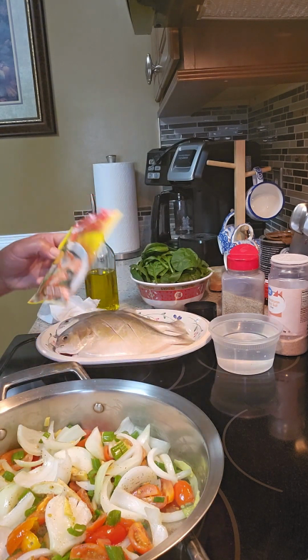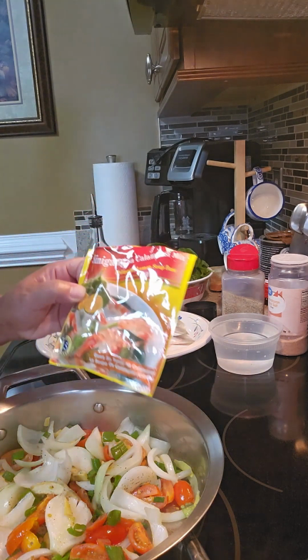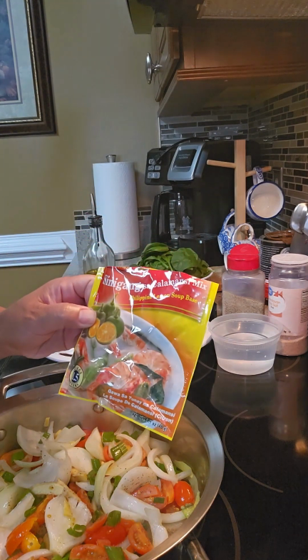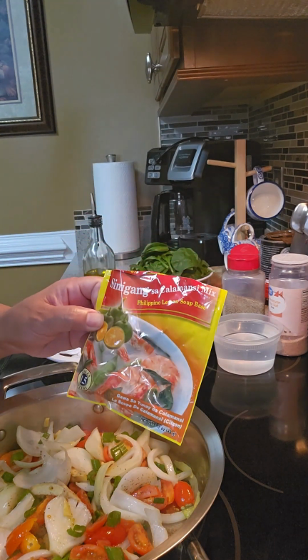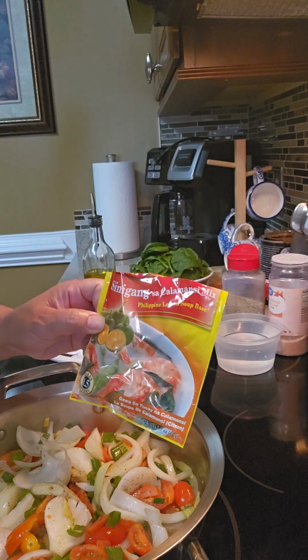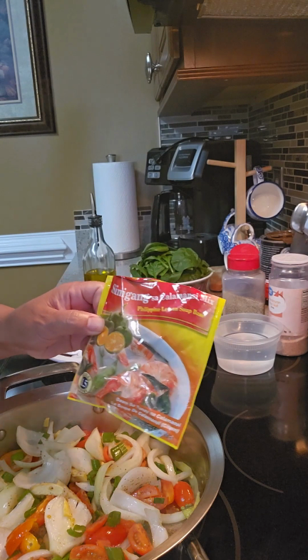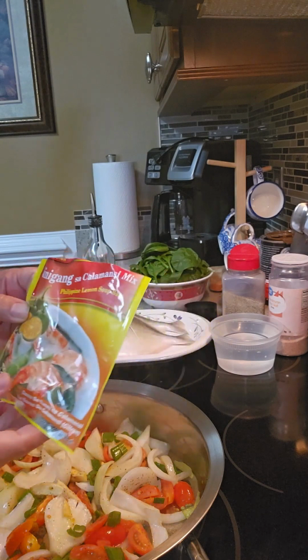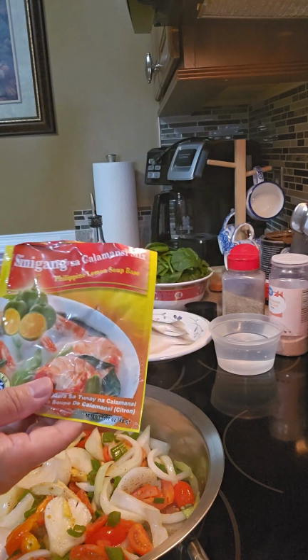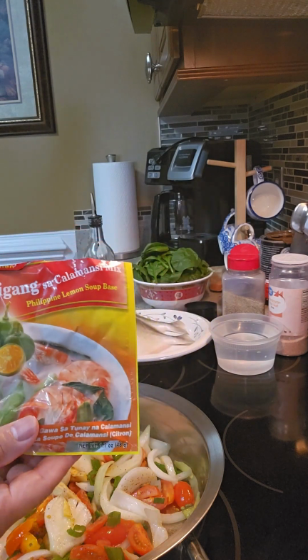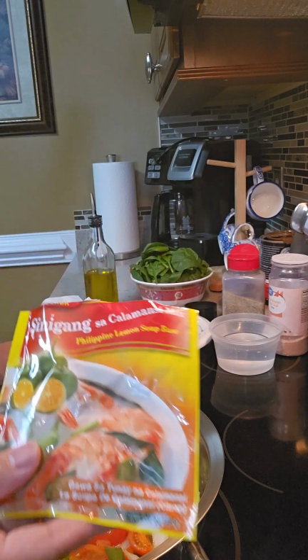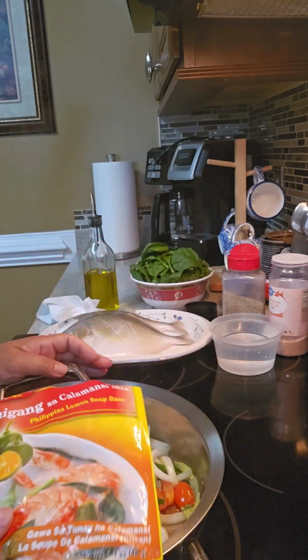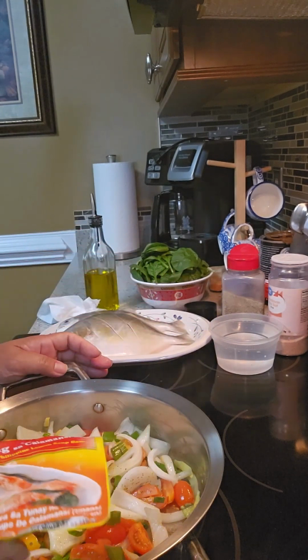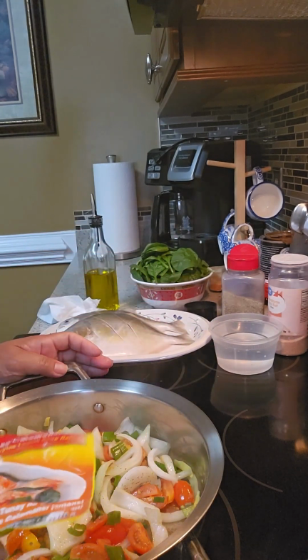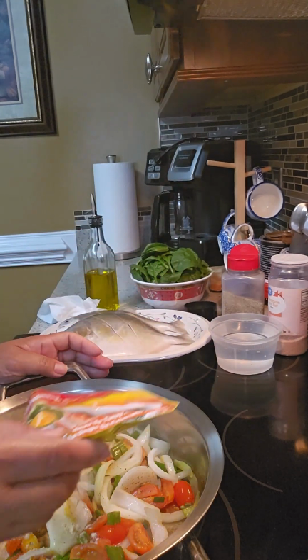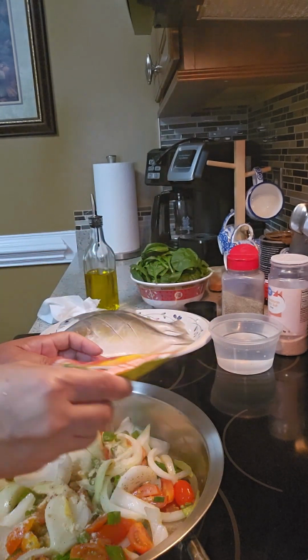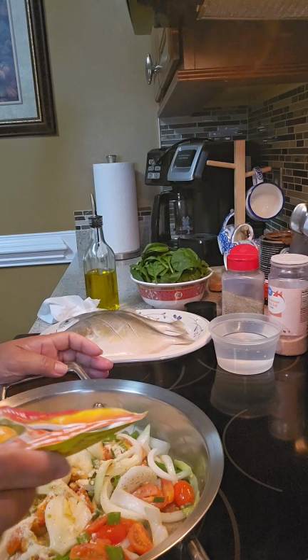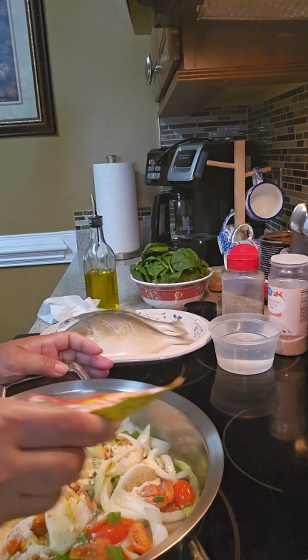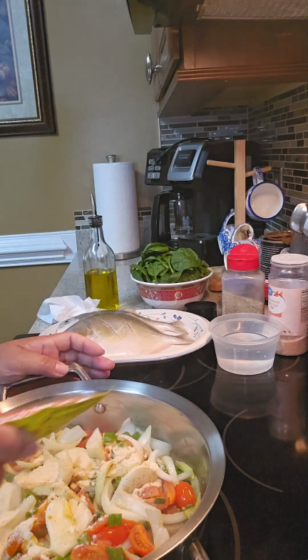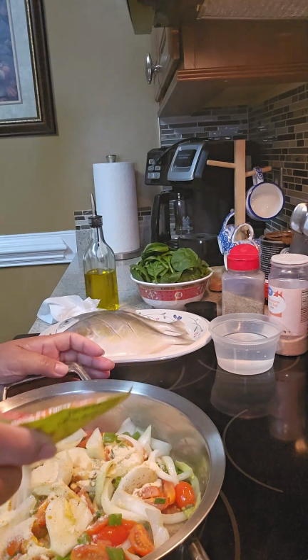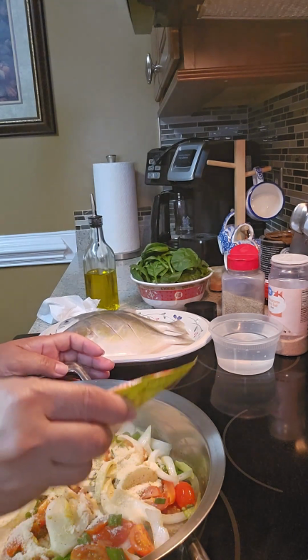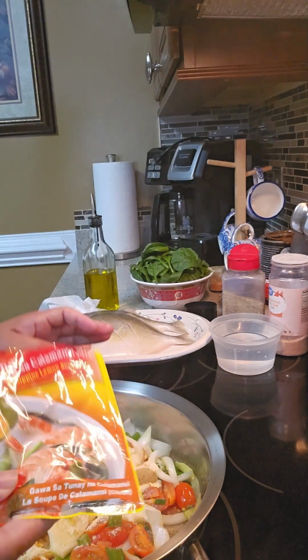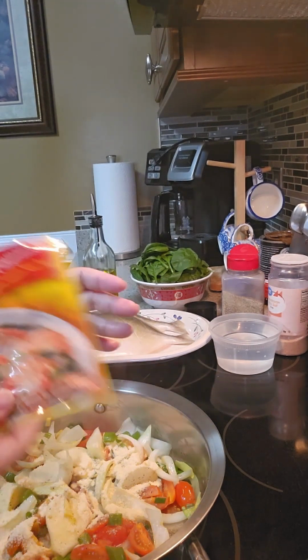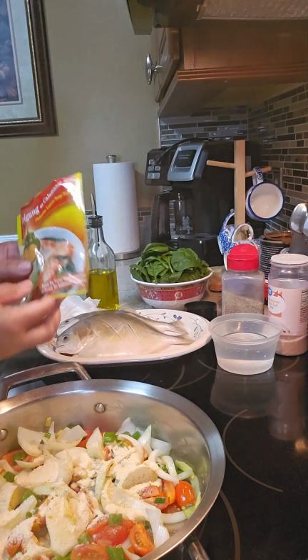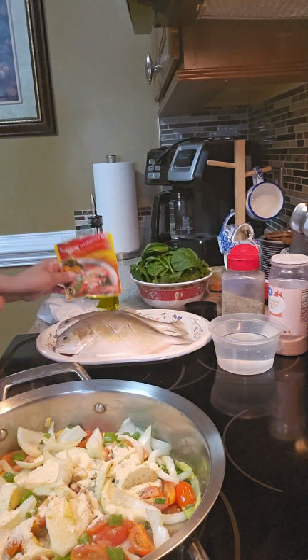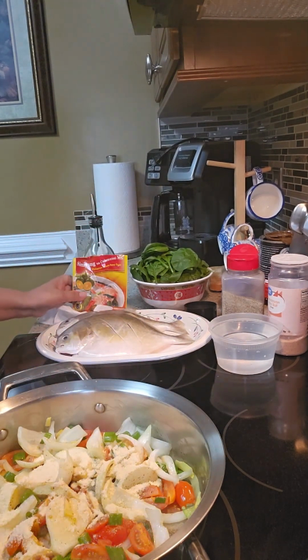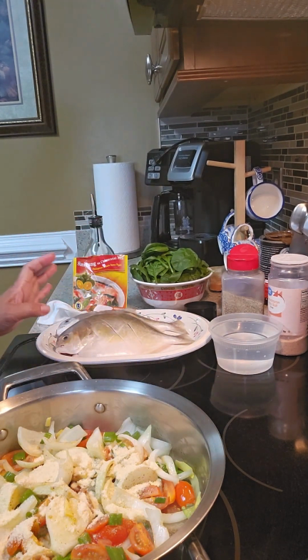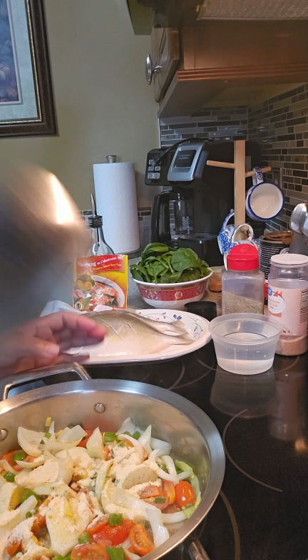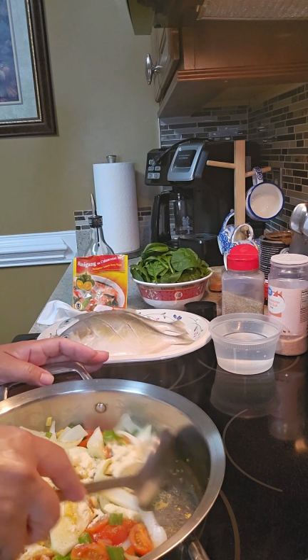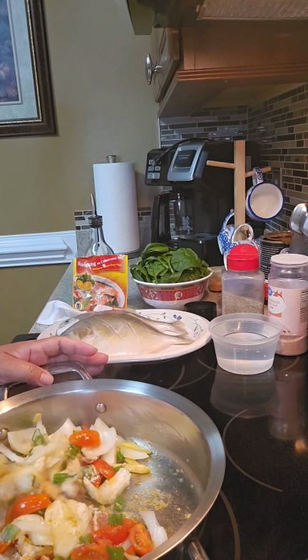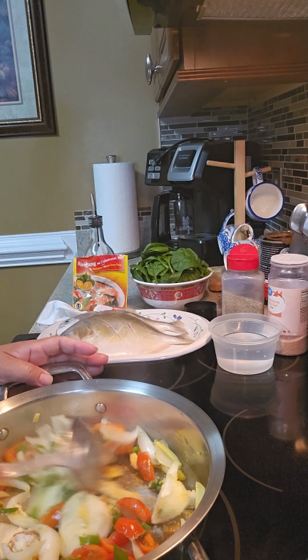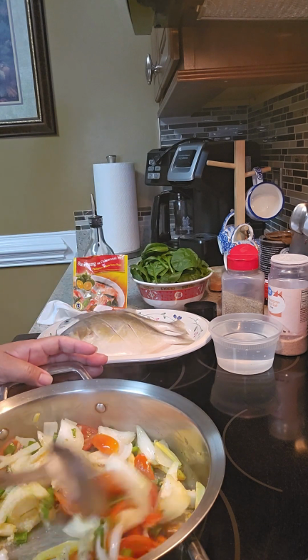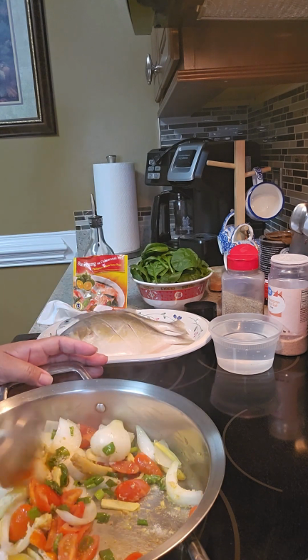You can also add some of the sinigang sa calamansi — if you have lemon or lime you can use that too. I'm not going to put everything in now; I'll add some more later if needed.